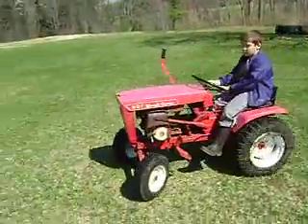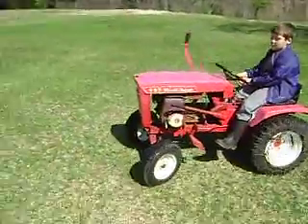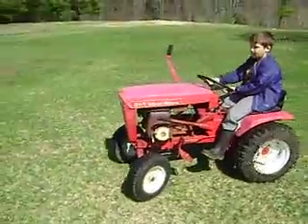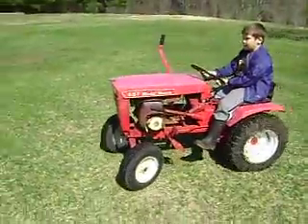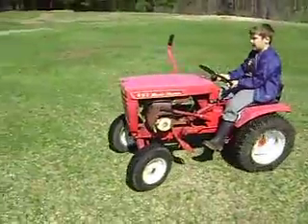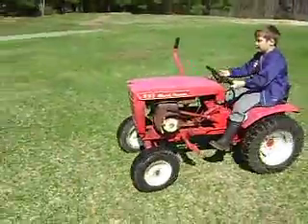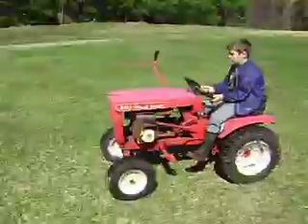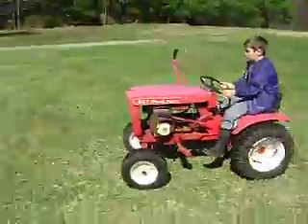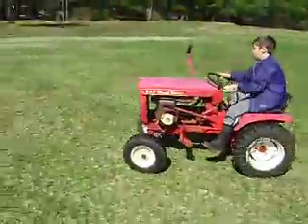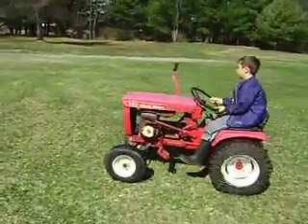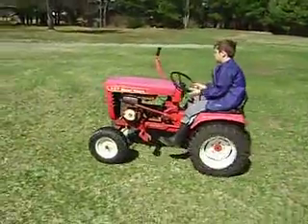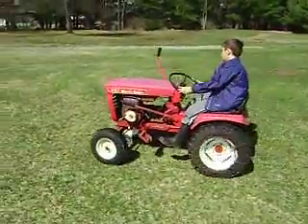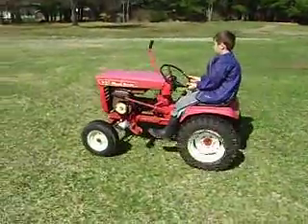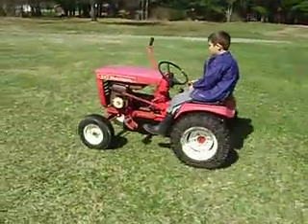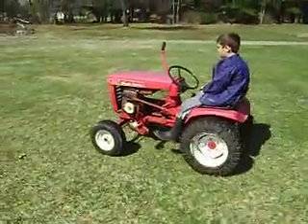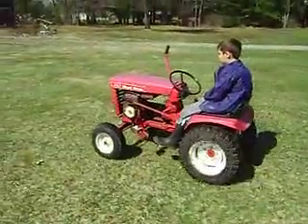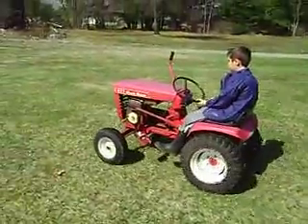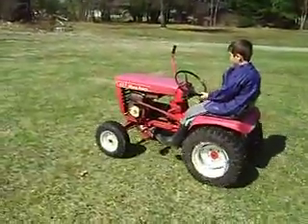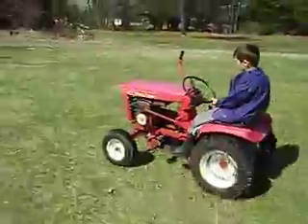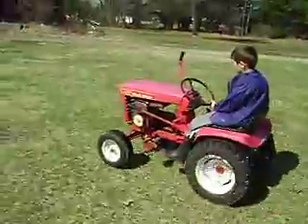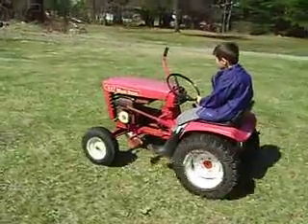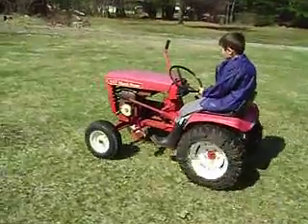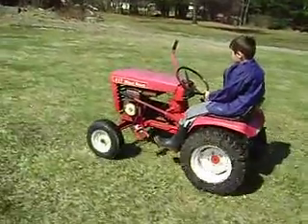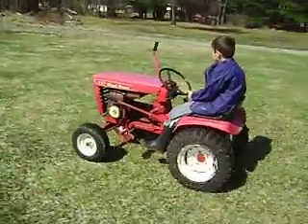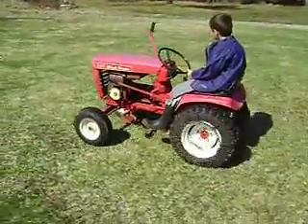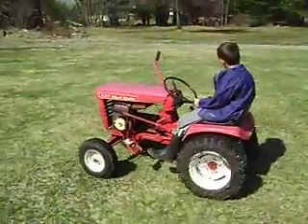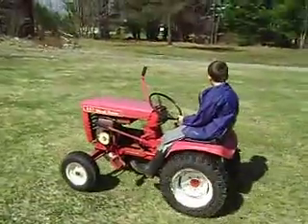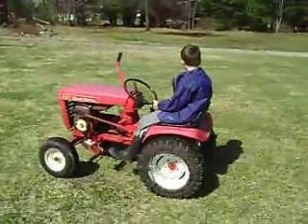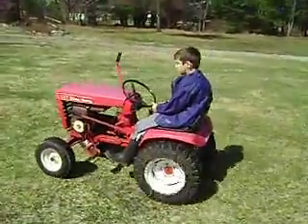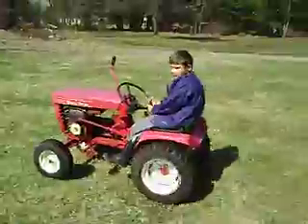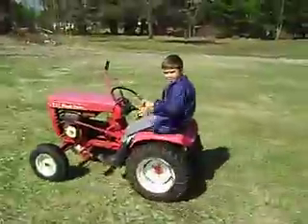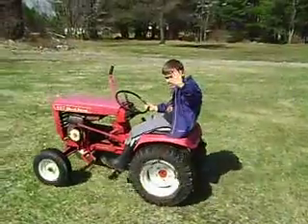Looking good, Jack. The old 607 lives. Wave to us, Jack. Wave to us.